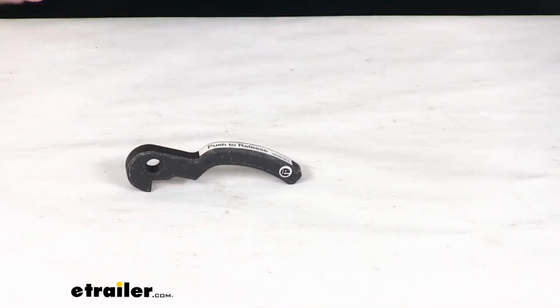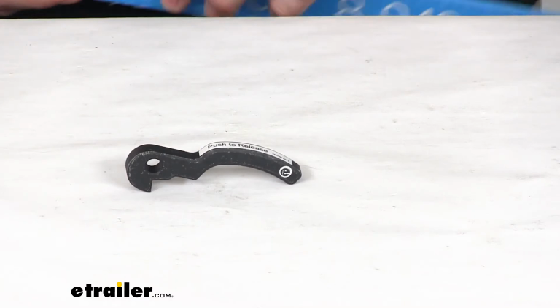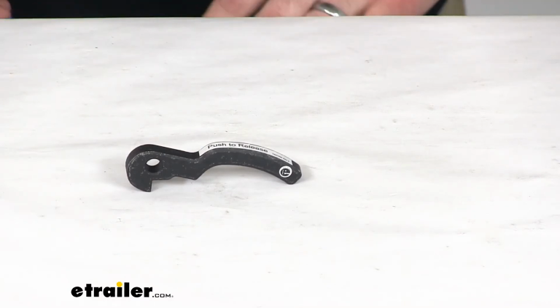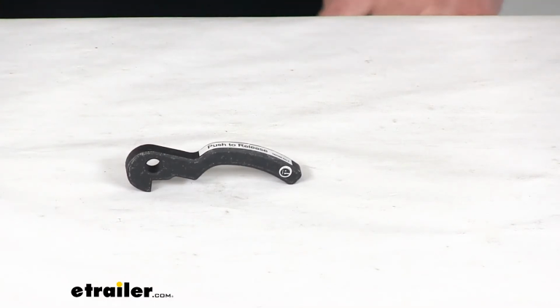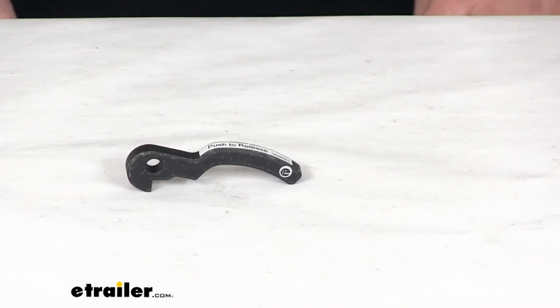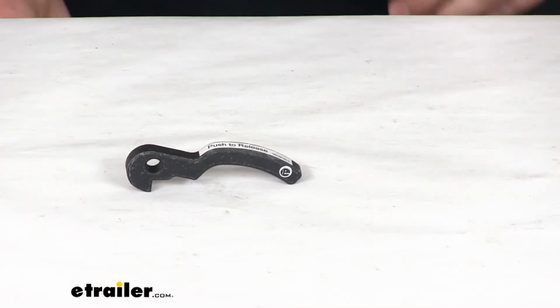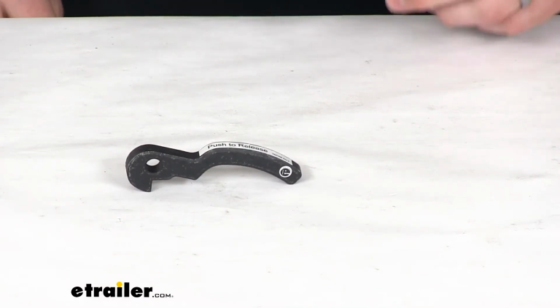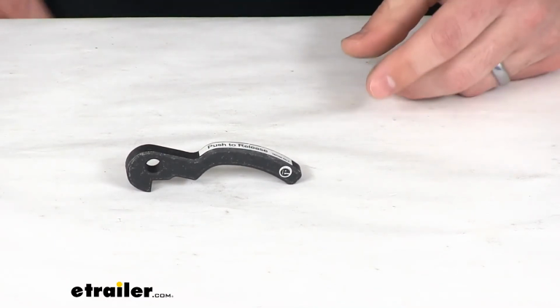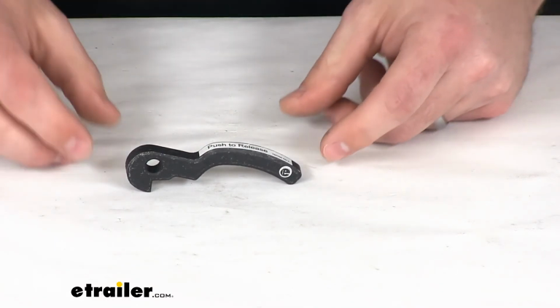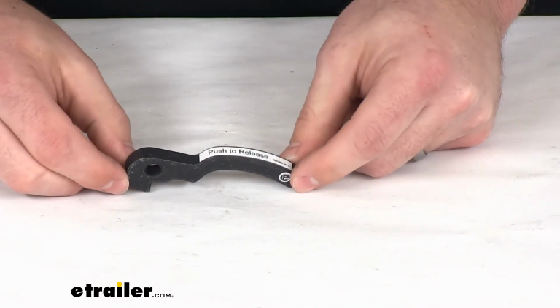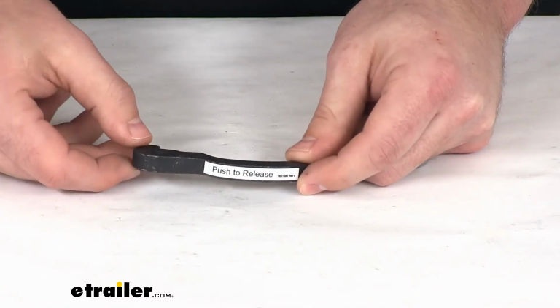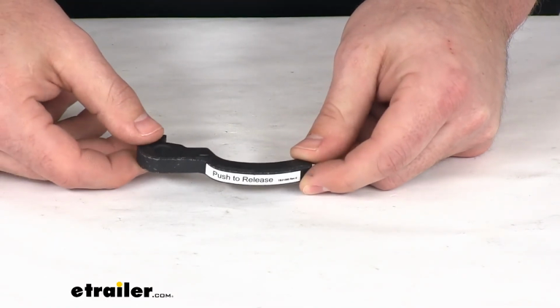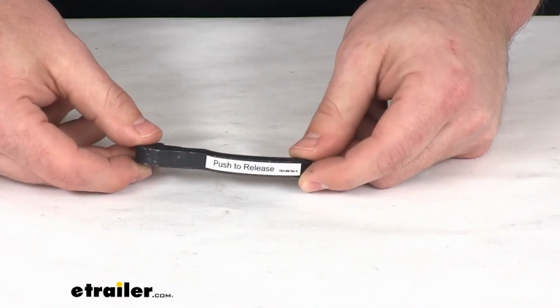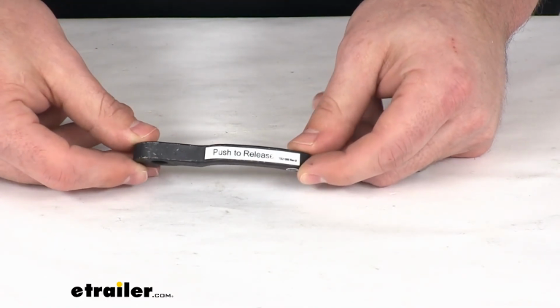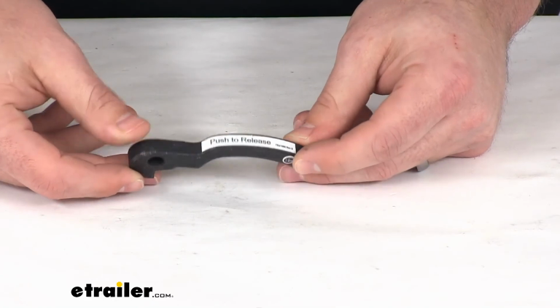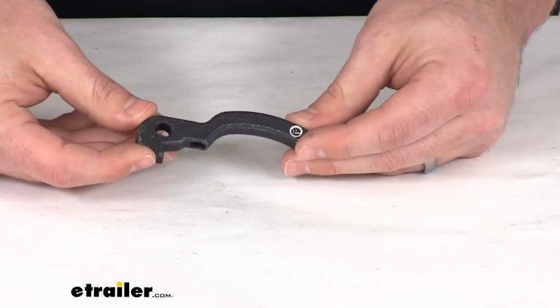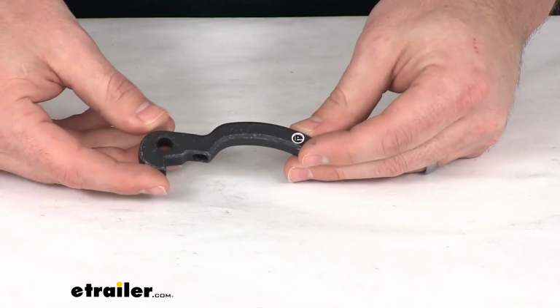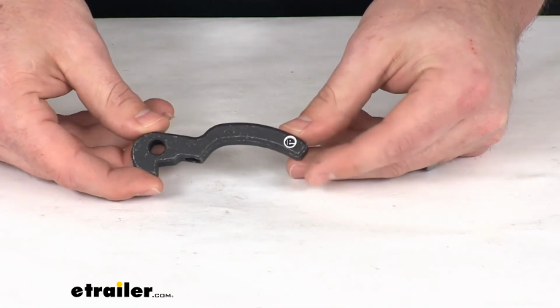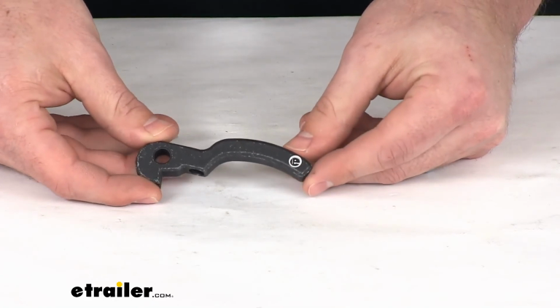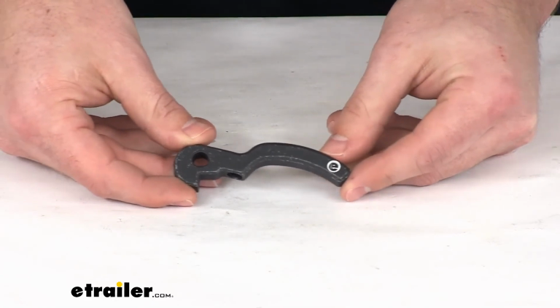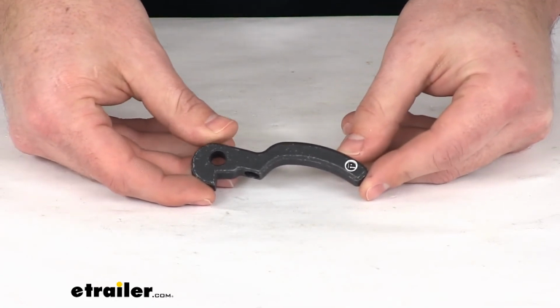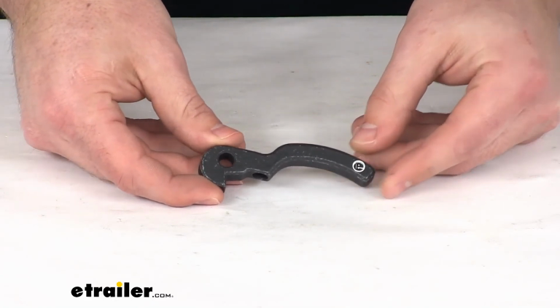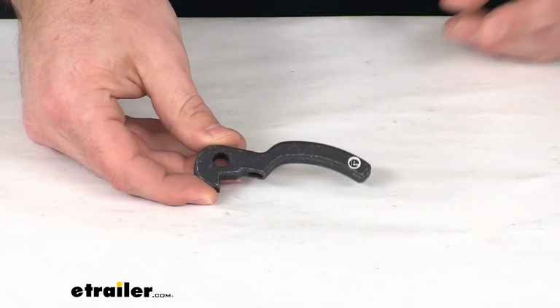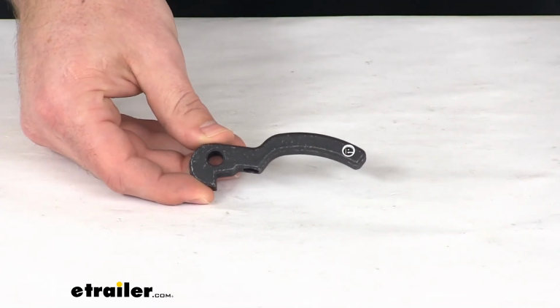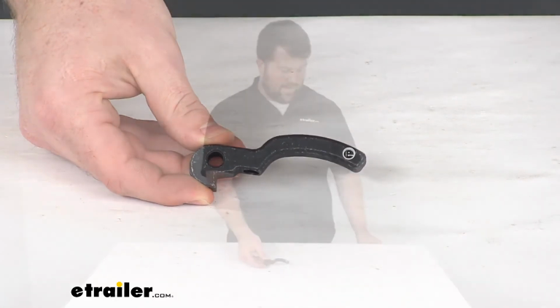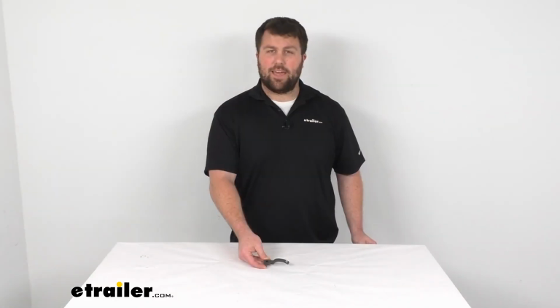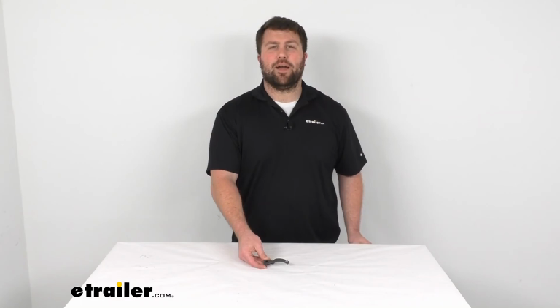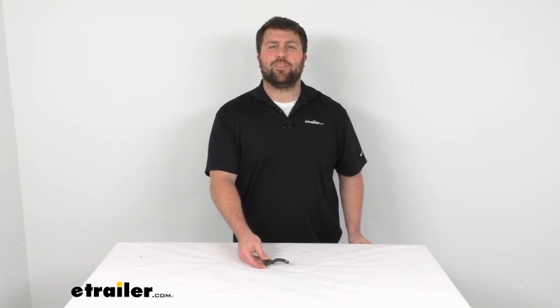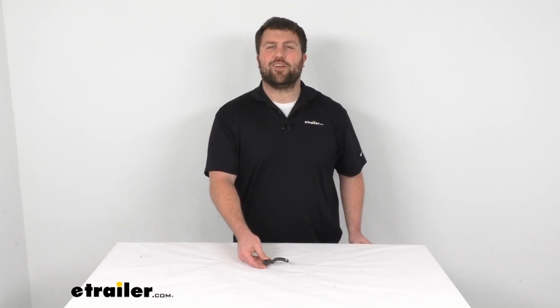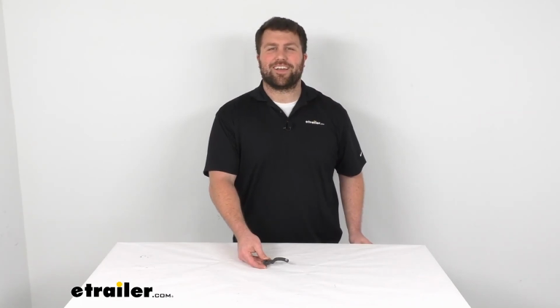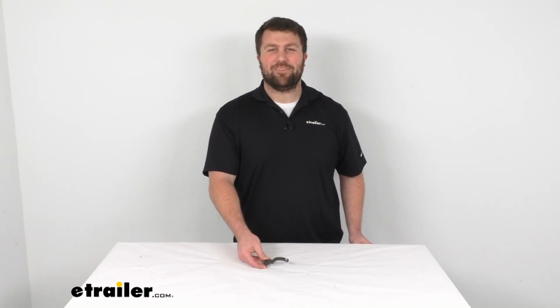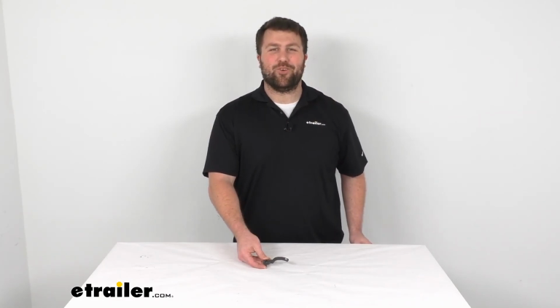So if you're needing a new trigger handle for your Demco Victory tow bar, this is going to be the piece for you. That's going to complete our look for today. Again, I'm Michael with eTrailer.com. Thanks for watching.